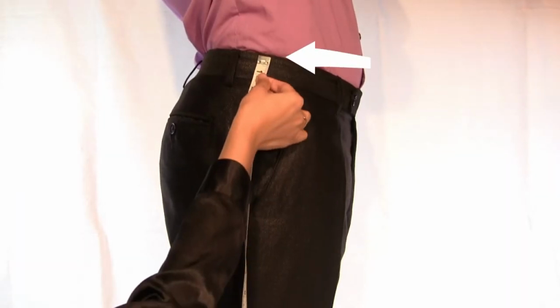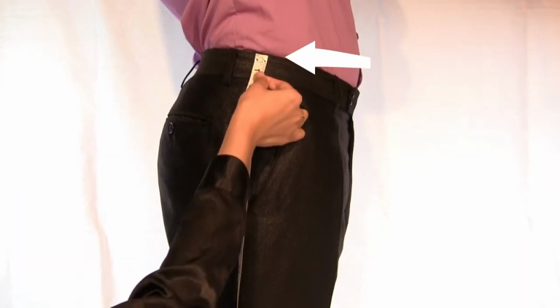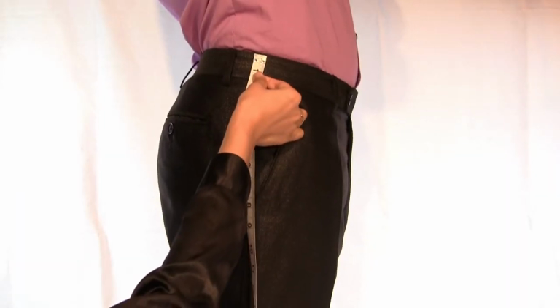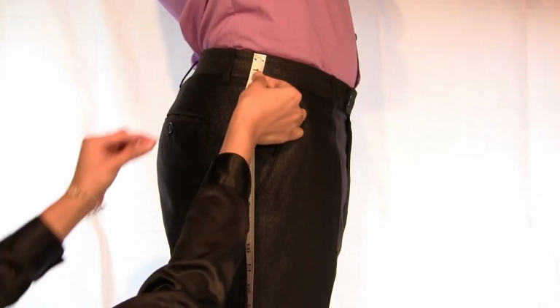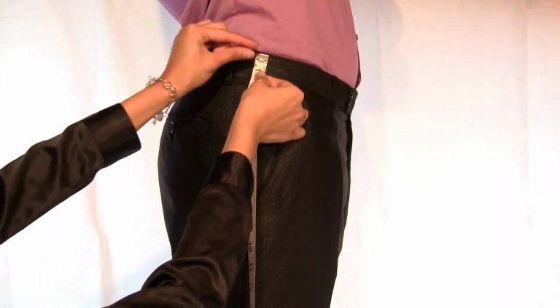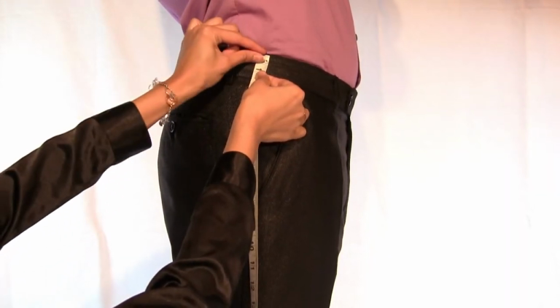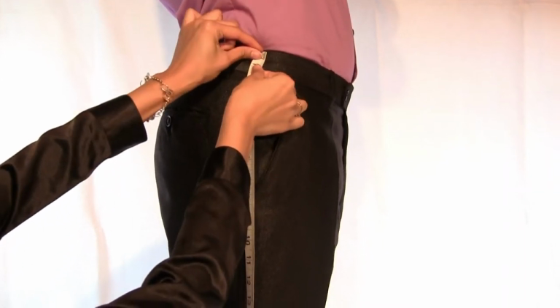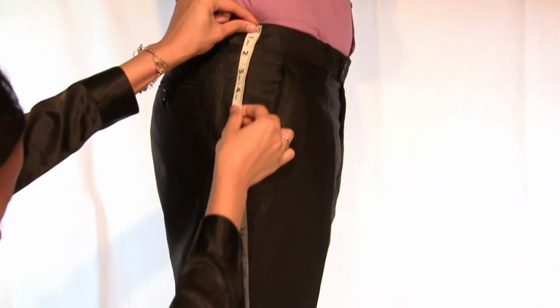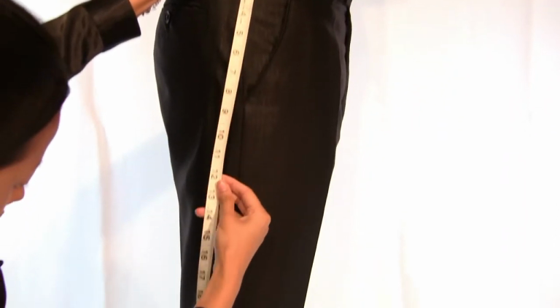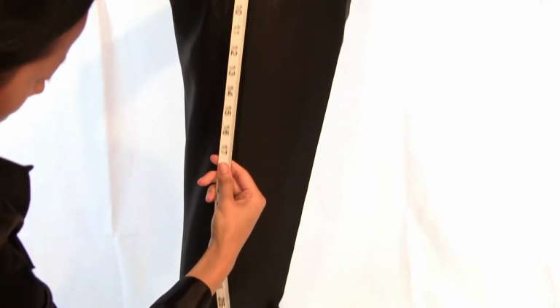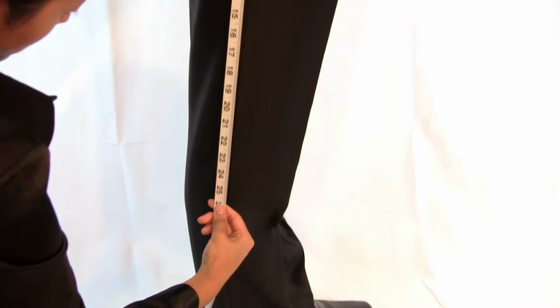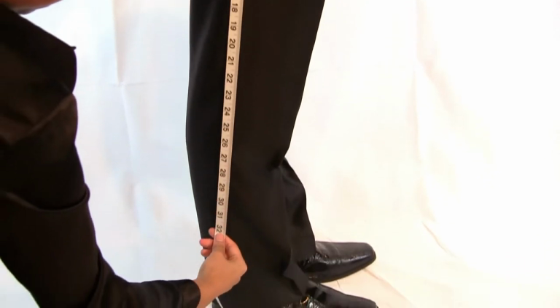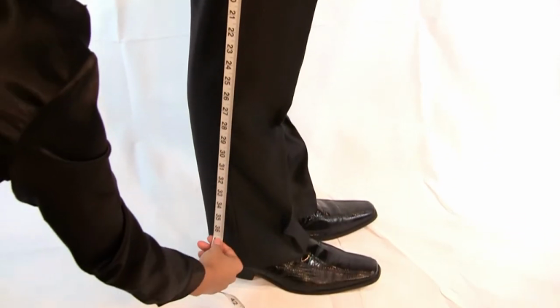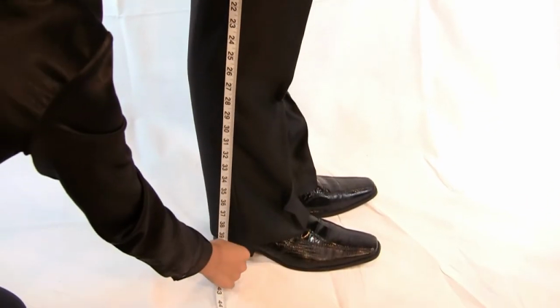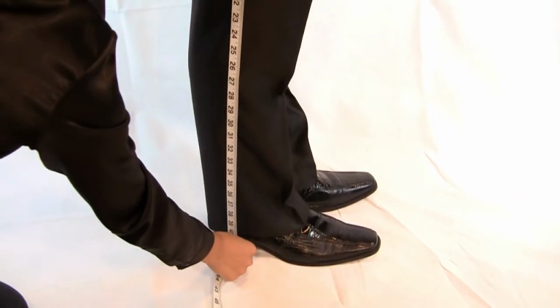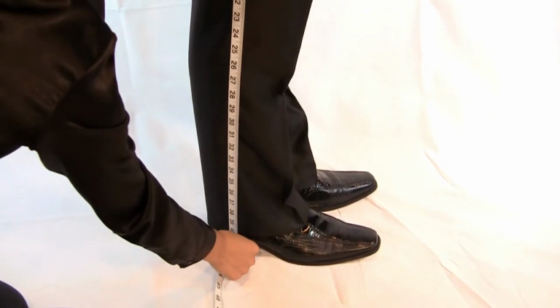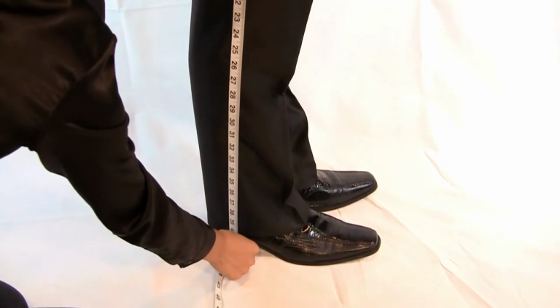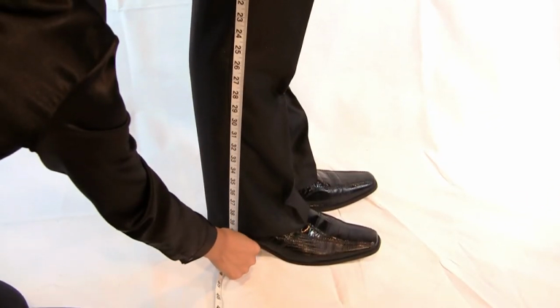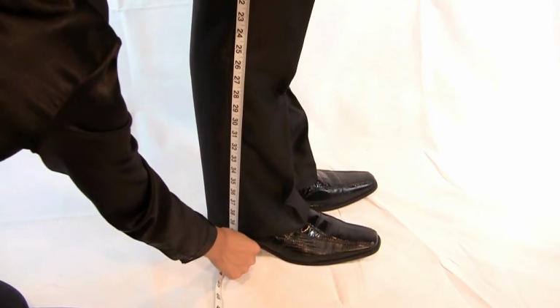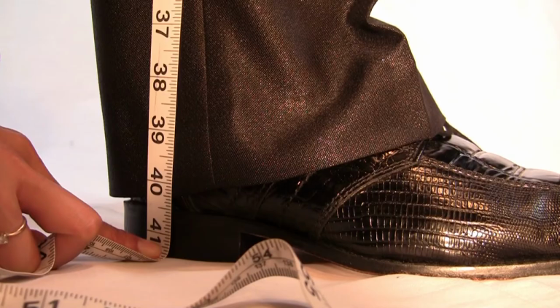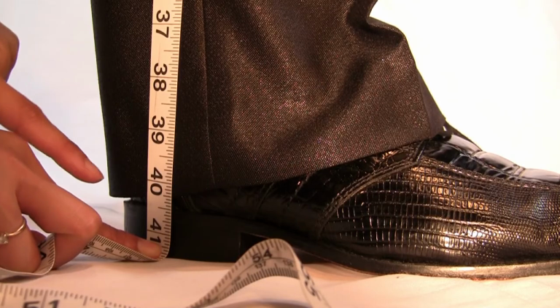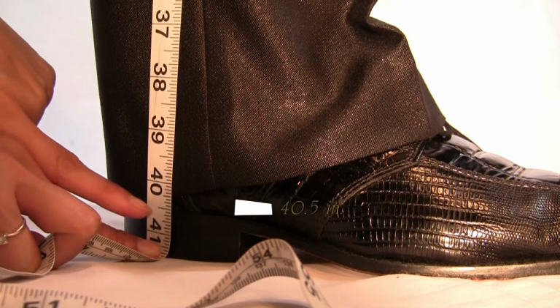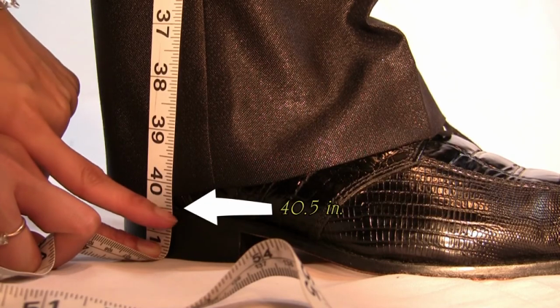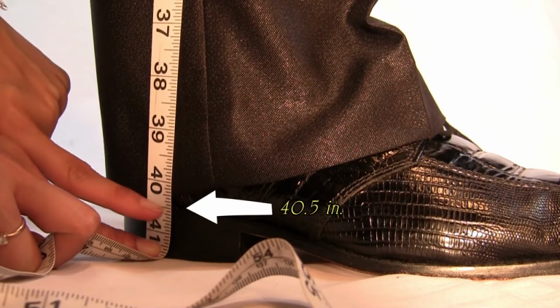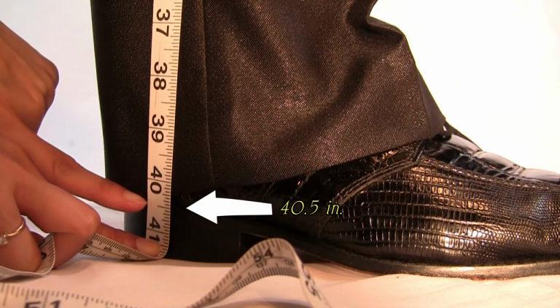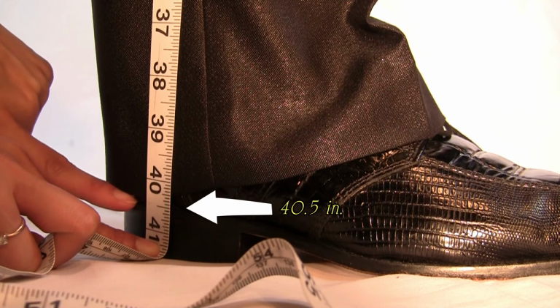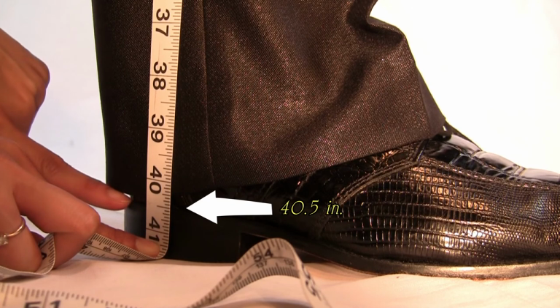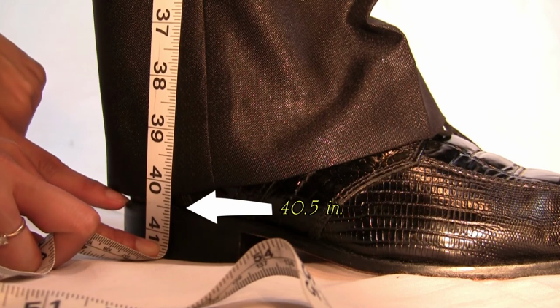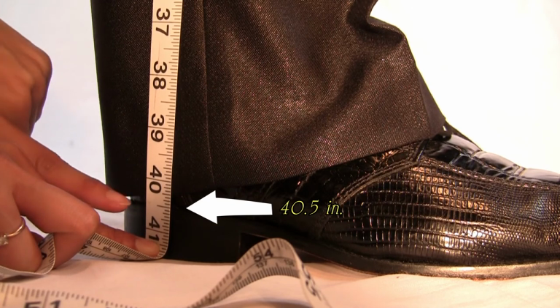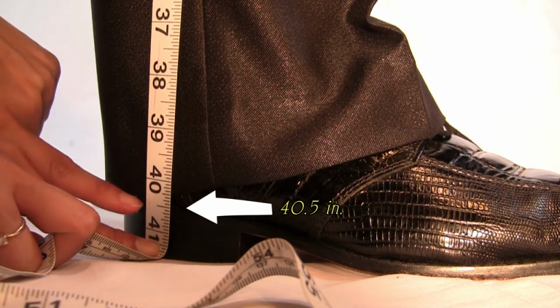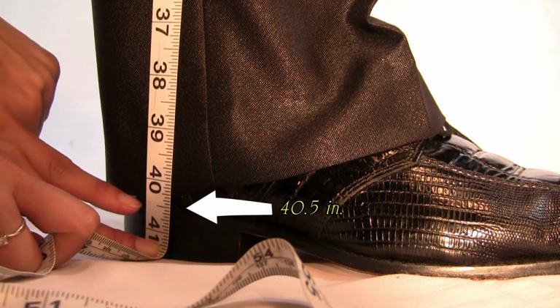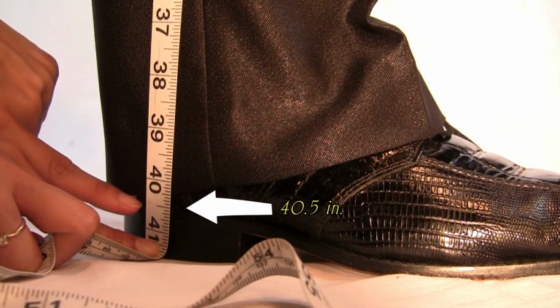Place the tip of the measuring tape at the top of the waistband. Extend the tape downwards all the way to your desired length. Tiansun recommends measuring to the top of the heel on your shoe.